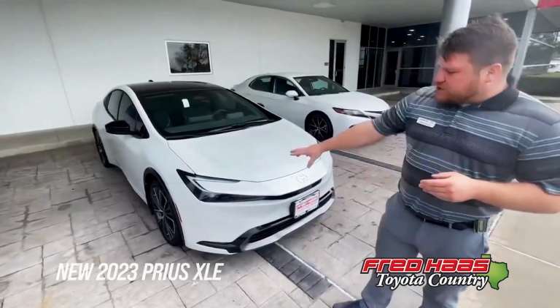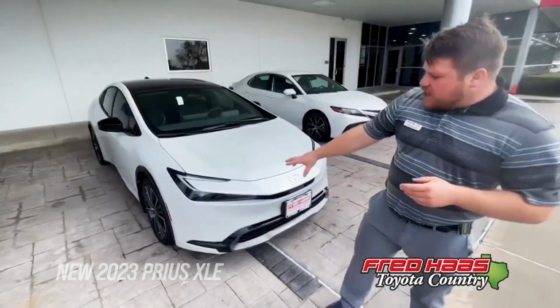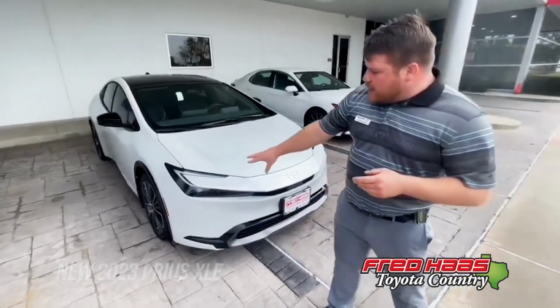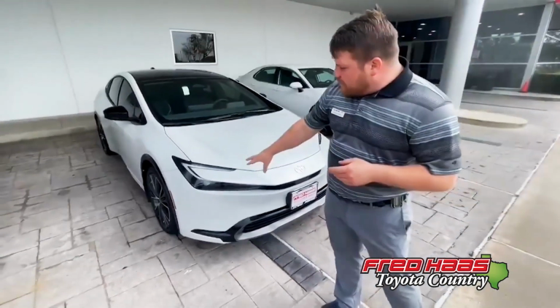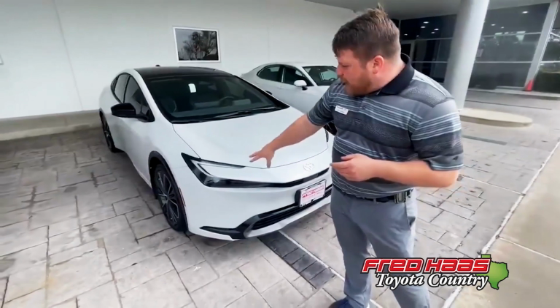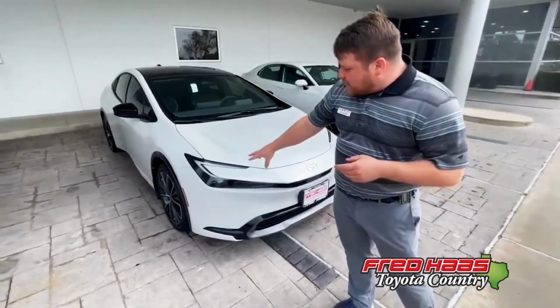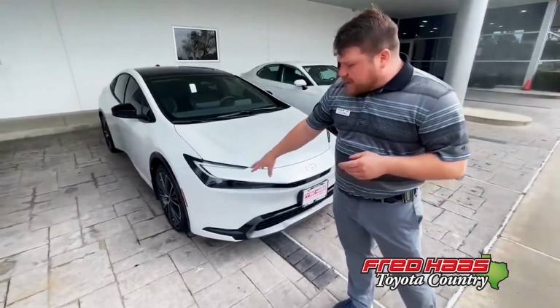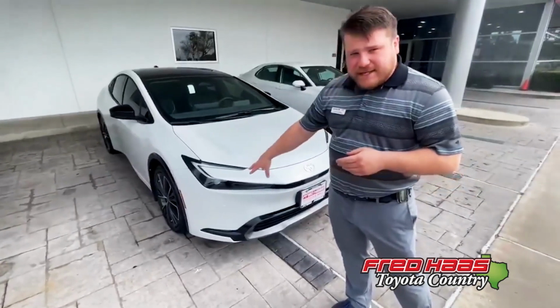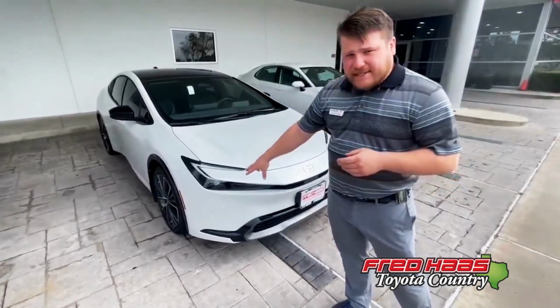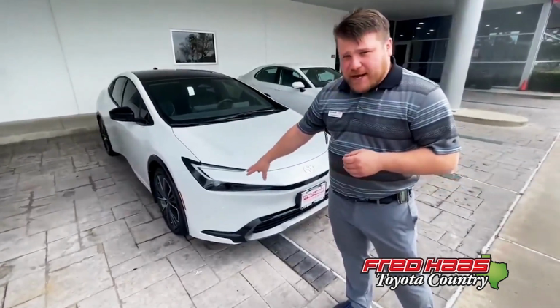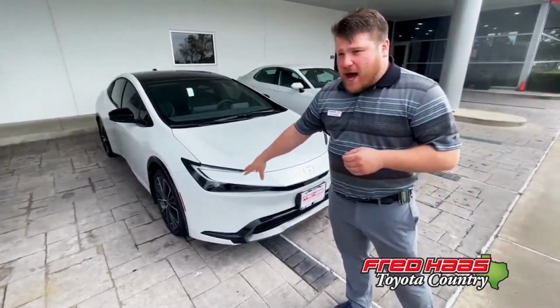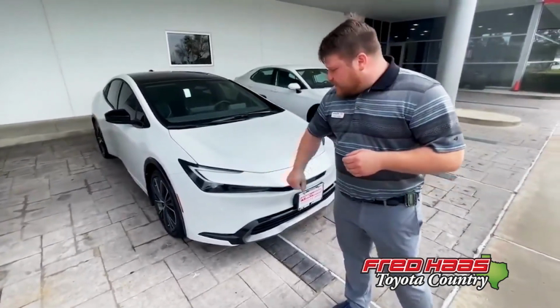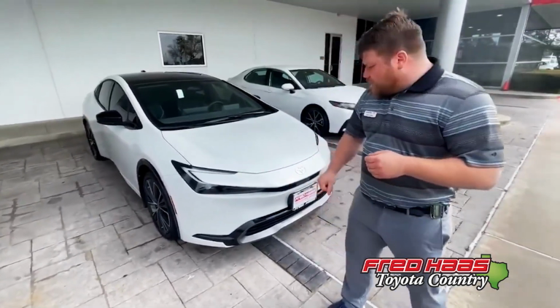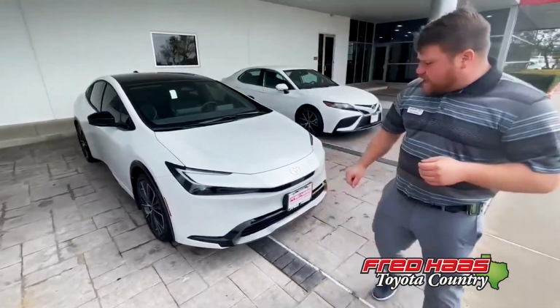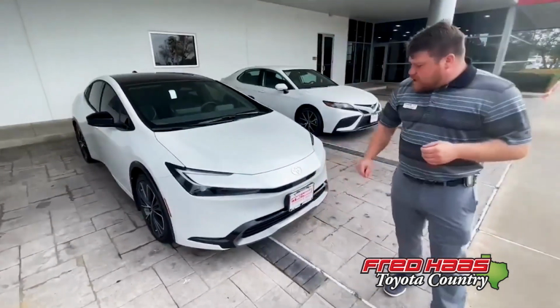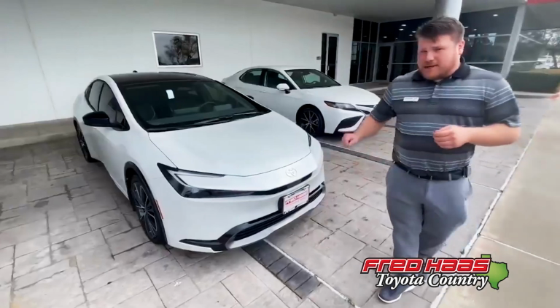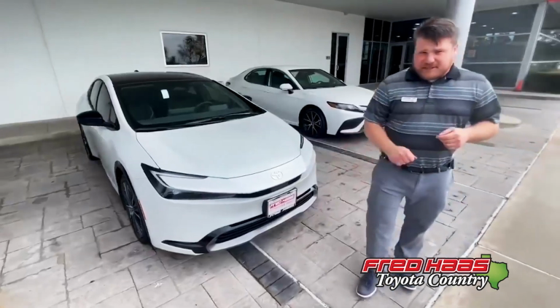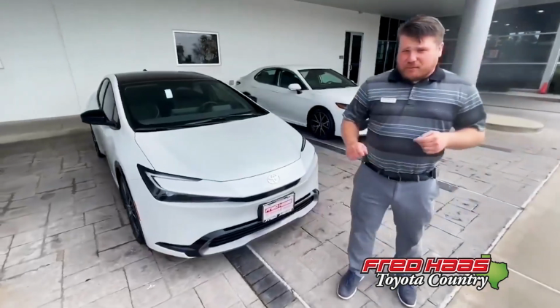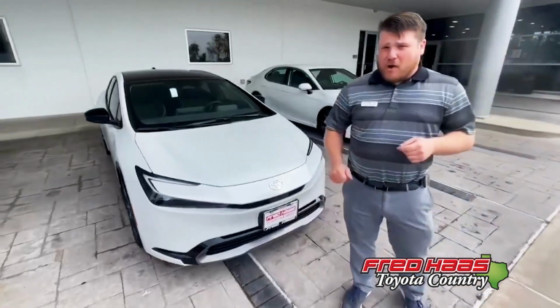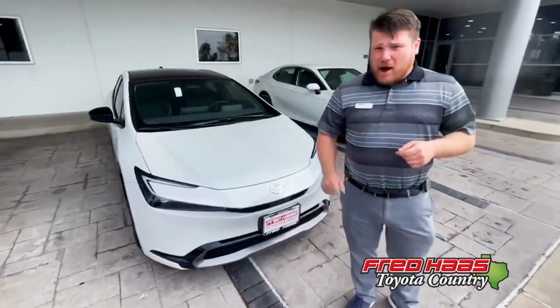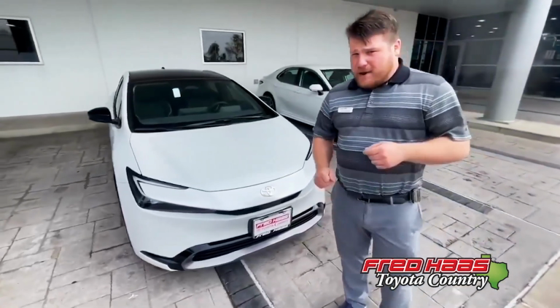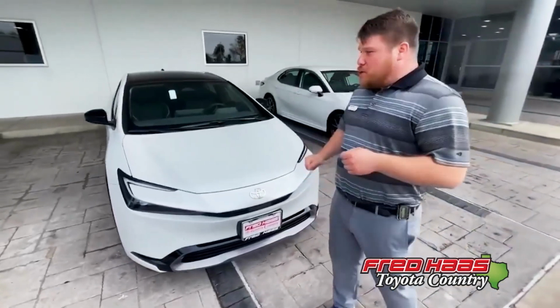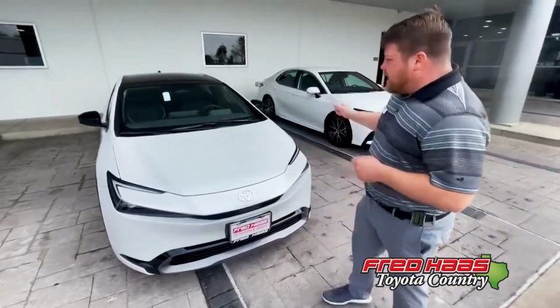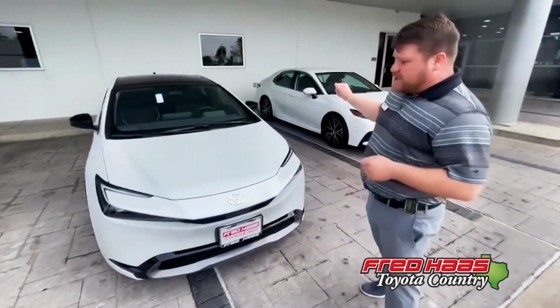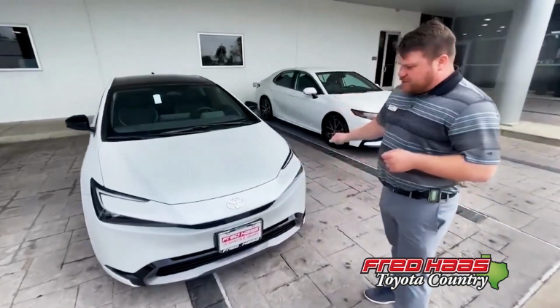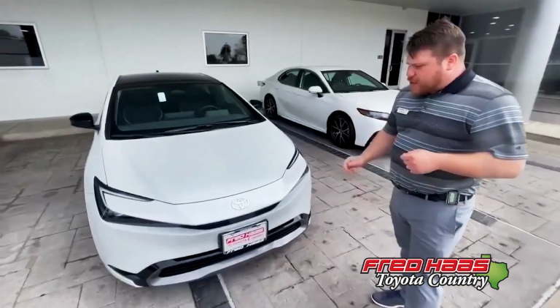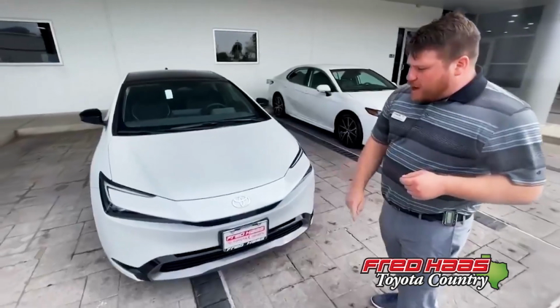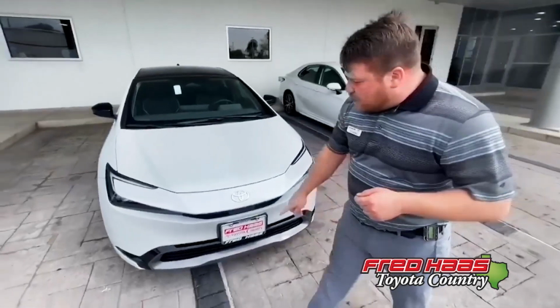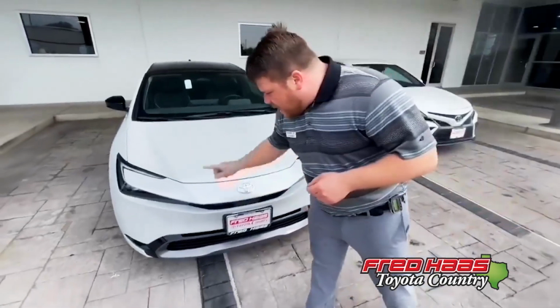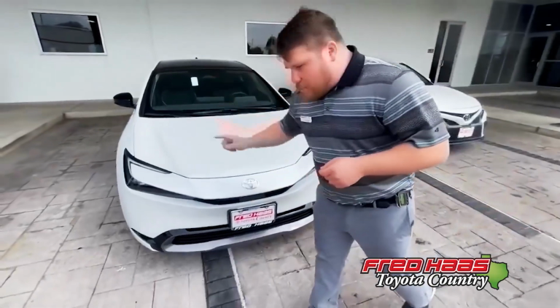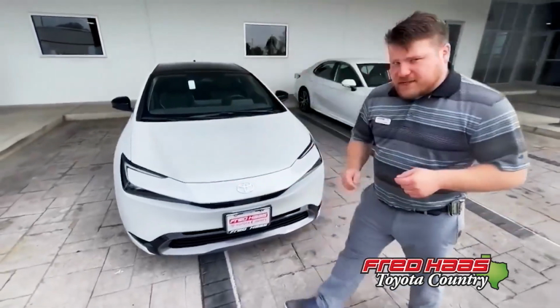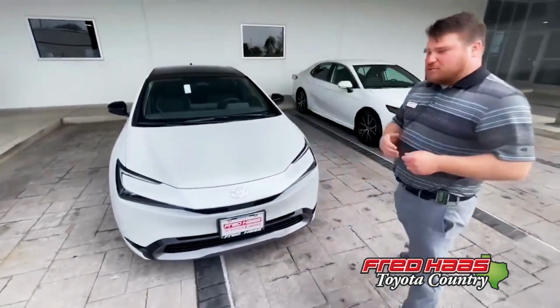As you see here, we now have the bi-LED headlights with LED daytime running headlights as well. Toyota Safety Sense 3.0, now upgraded with the new Safe Exit Assist feature, as well as front and rear parking sensors.